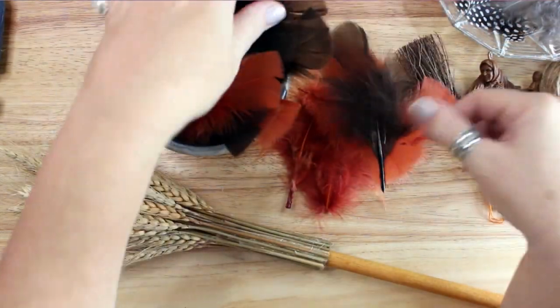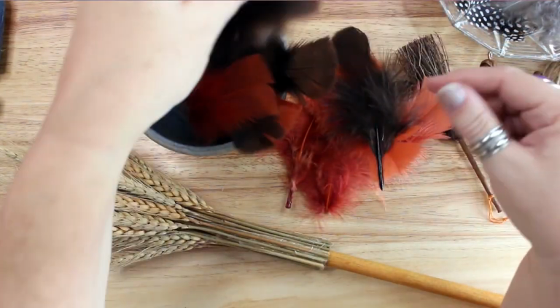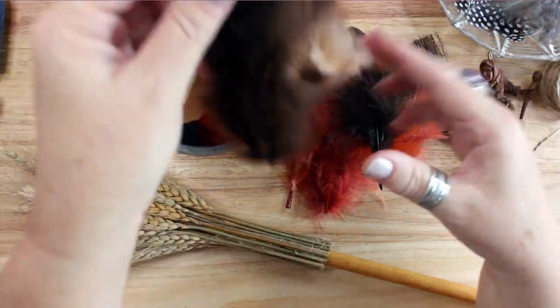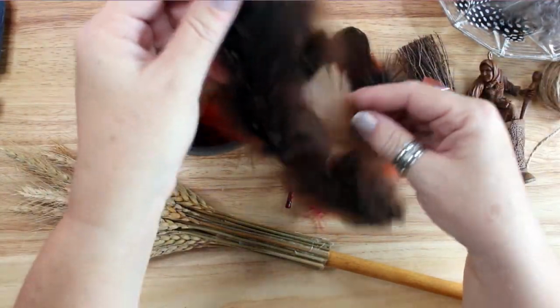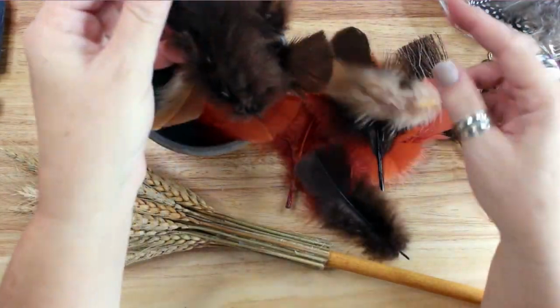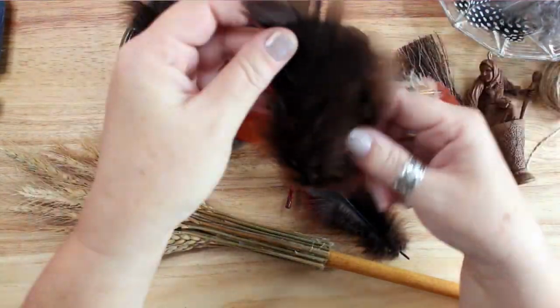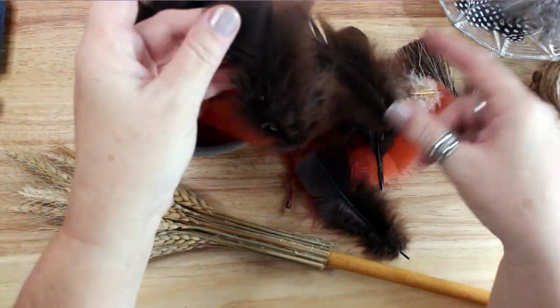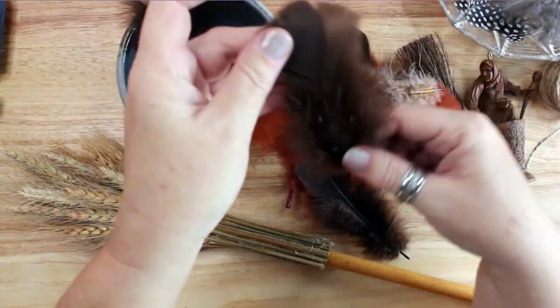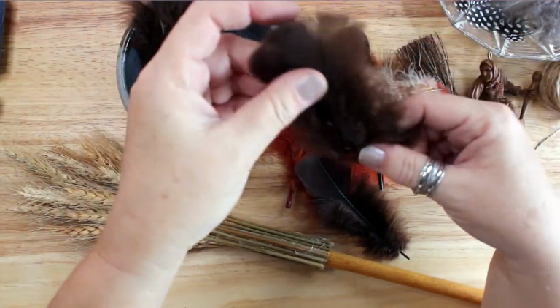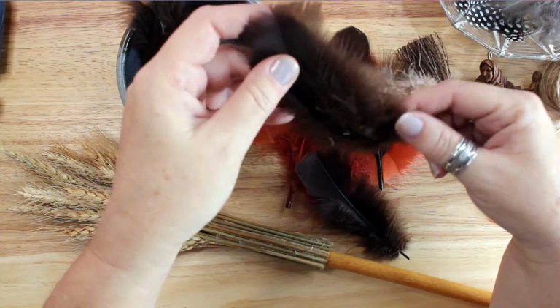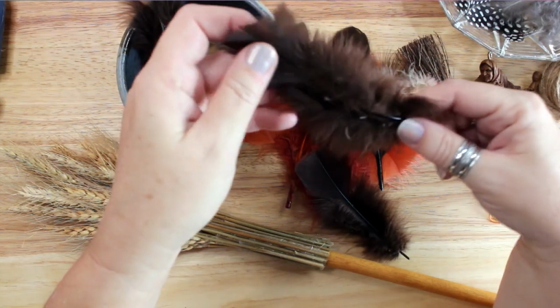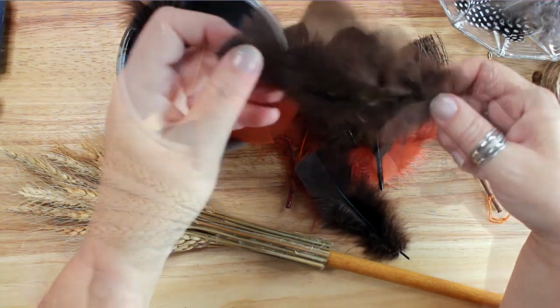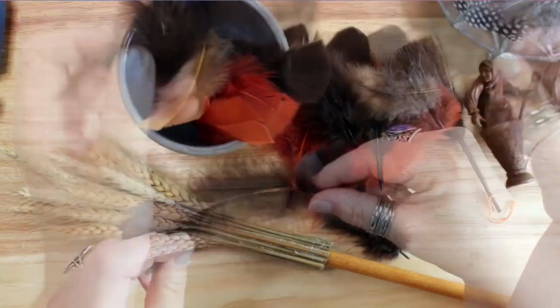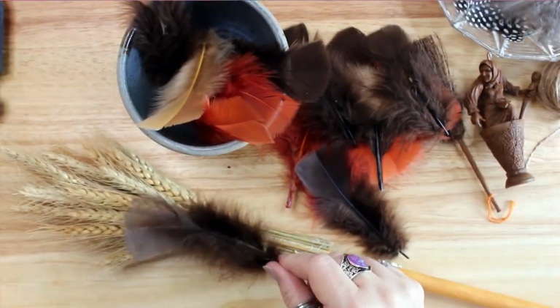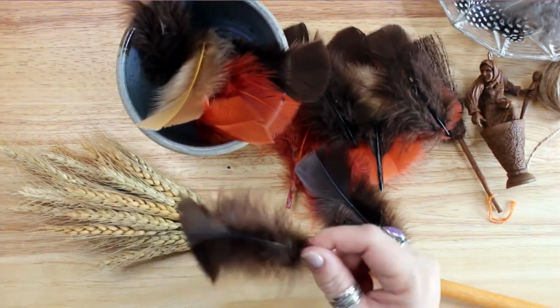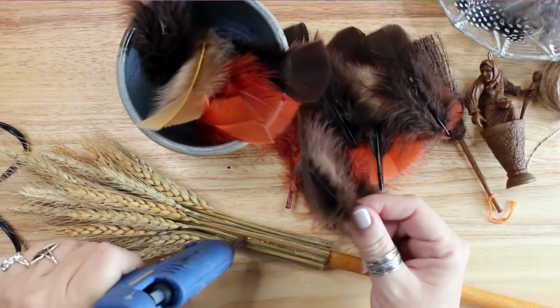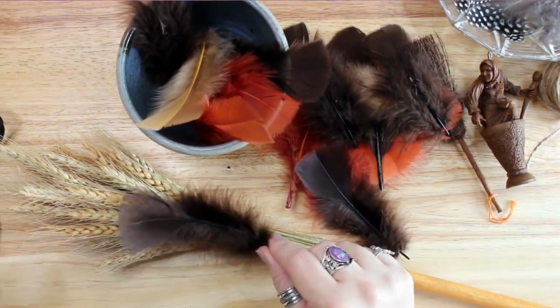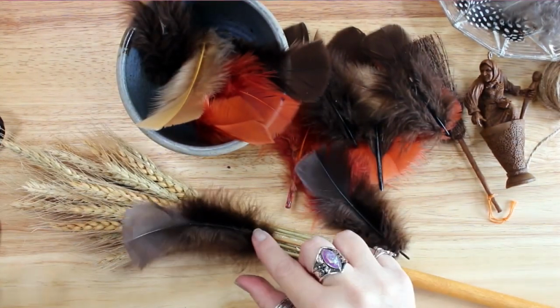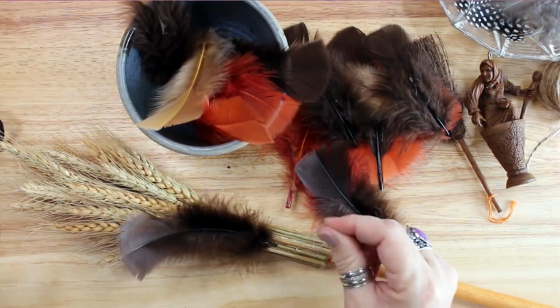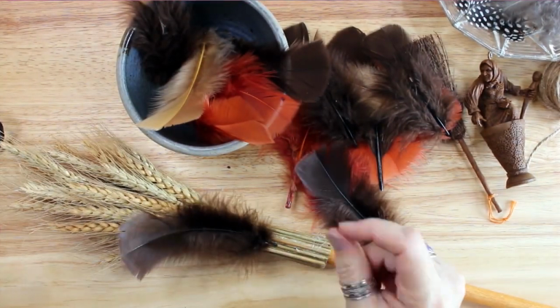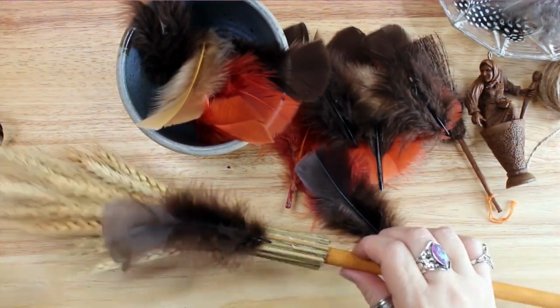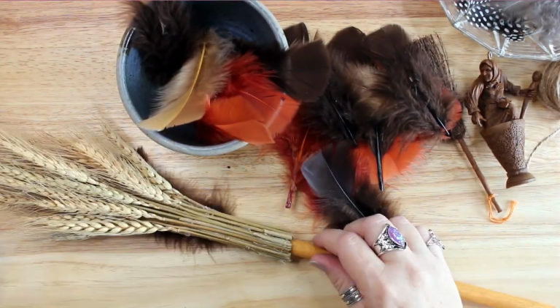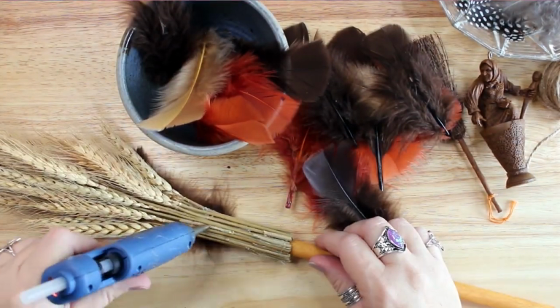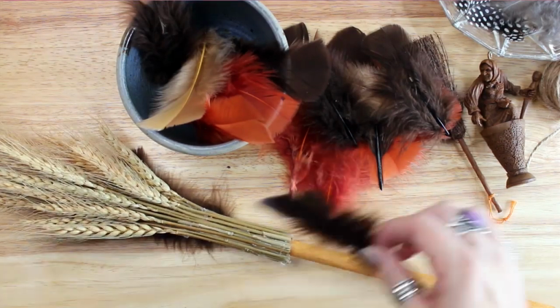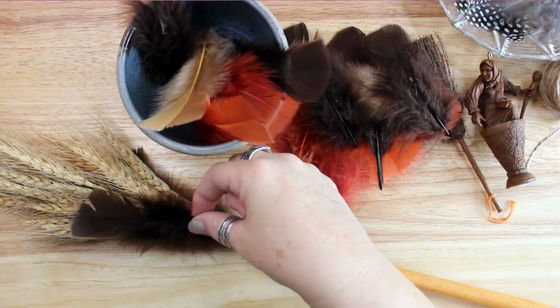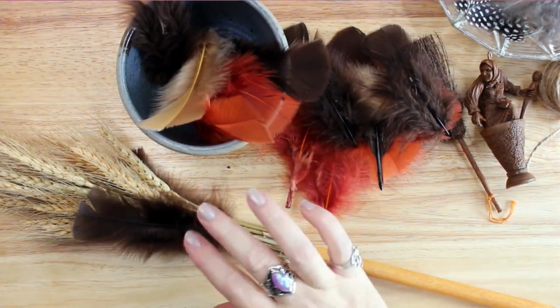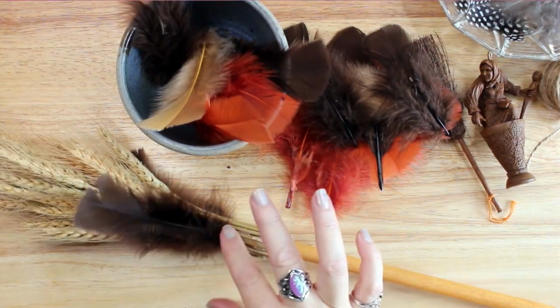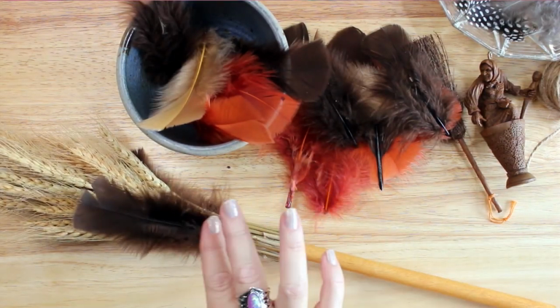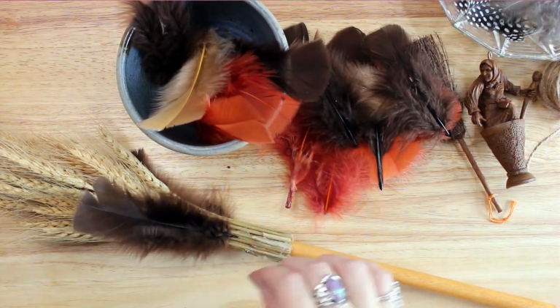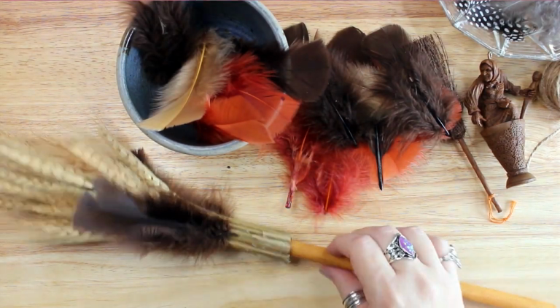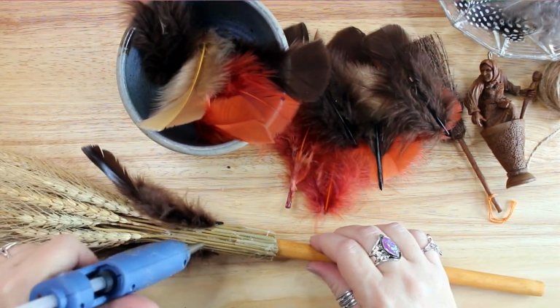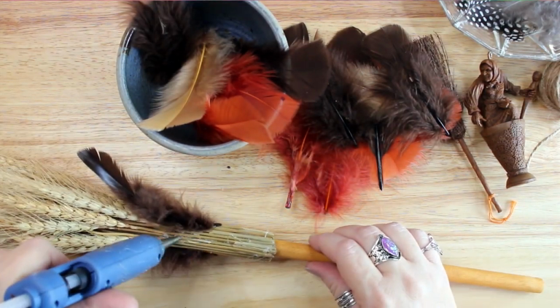Once all of my wheat was glued on, I started to play around with adding feathers. I chose chocolate brown, rust orange, and light brown or tan feathers to create a ruff around the wheat.